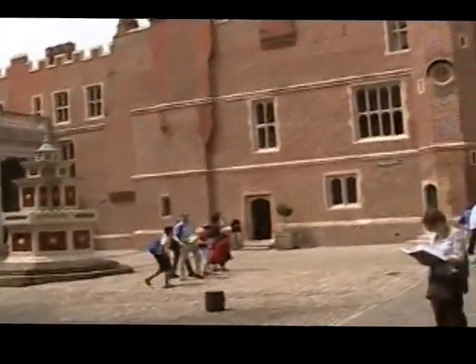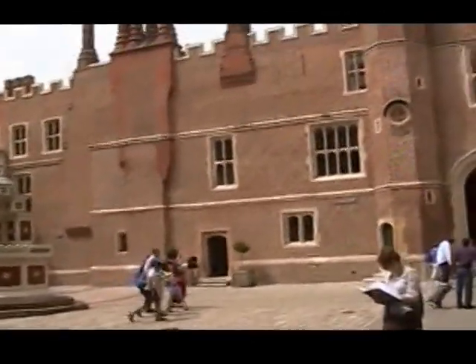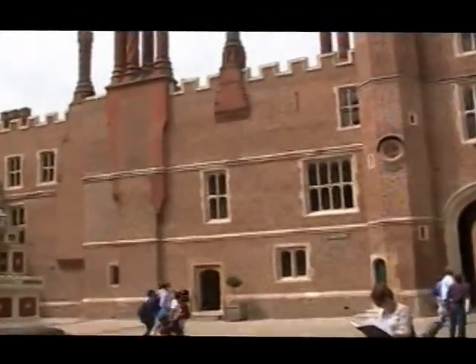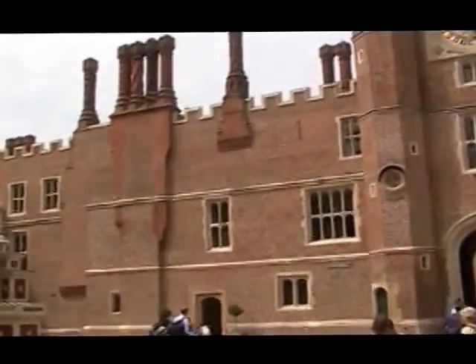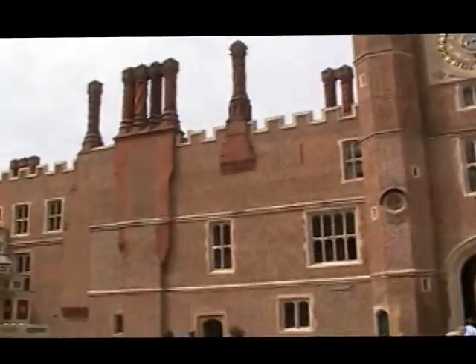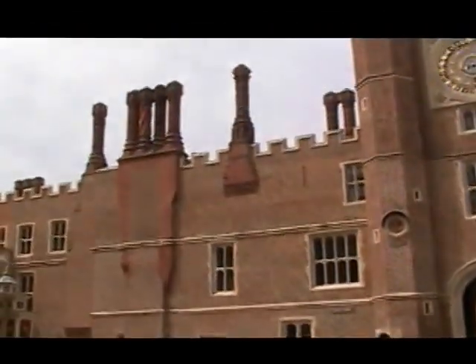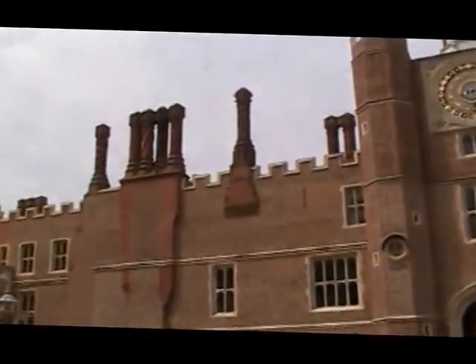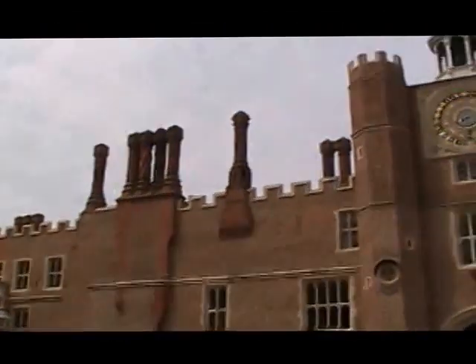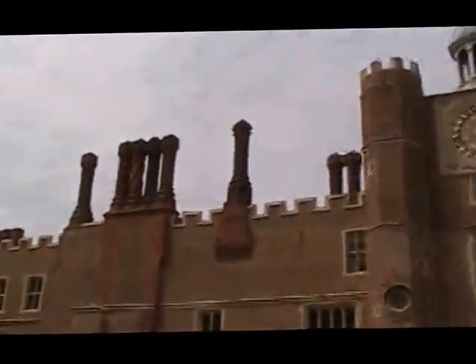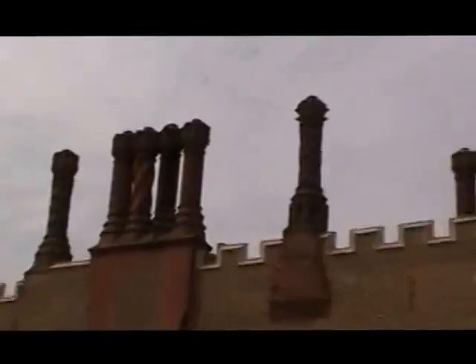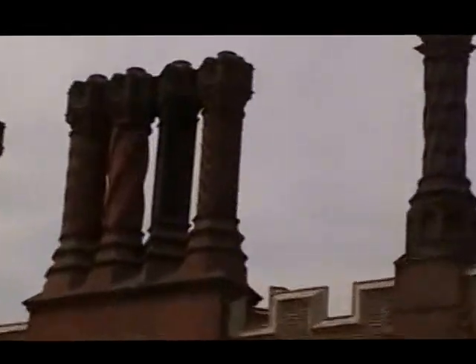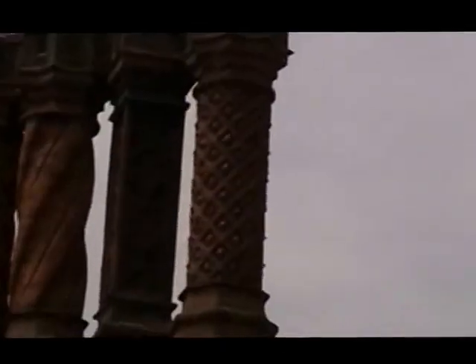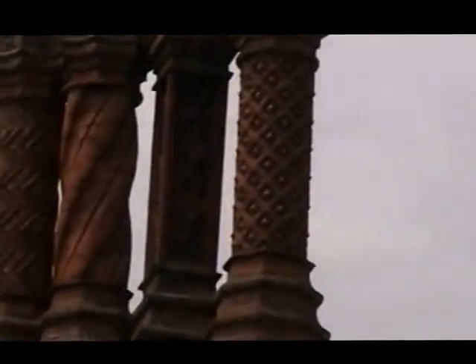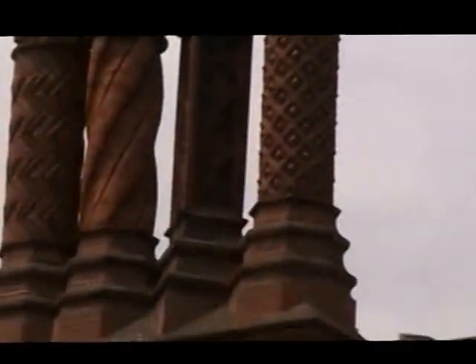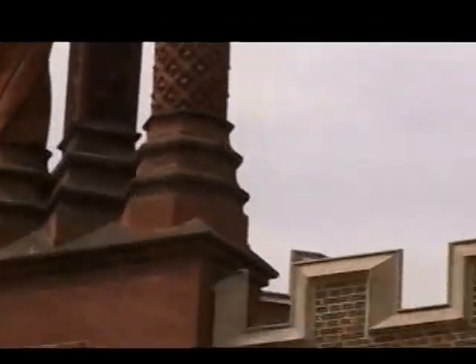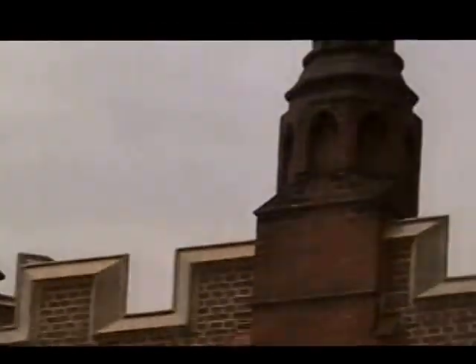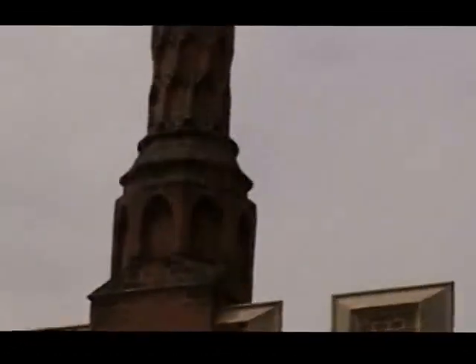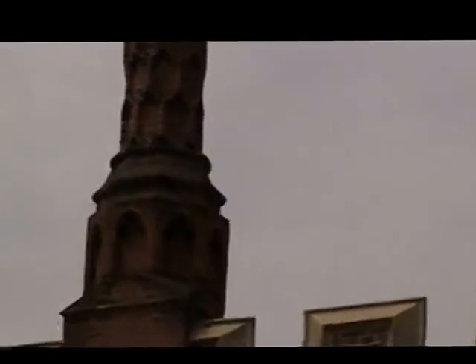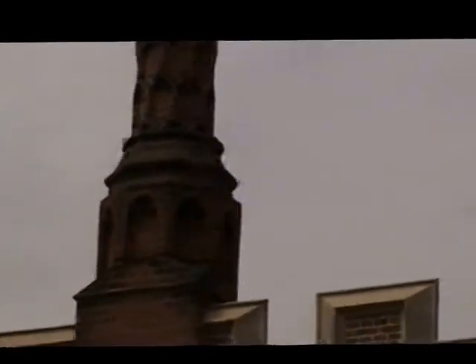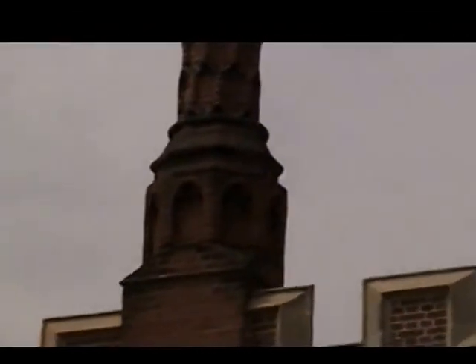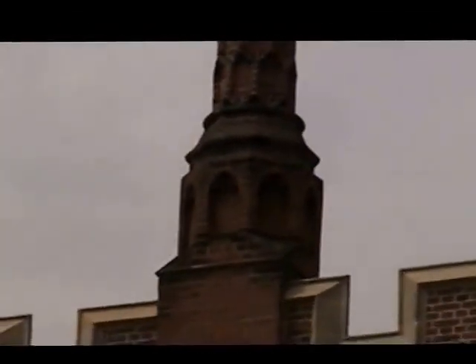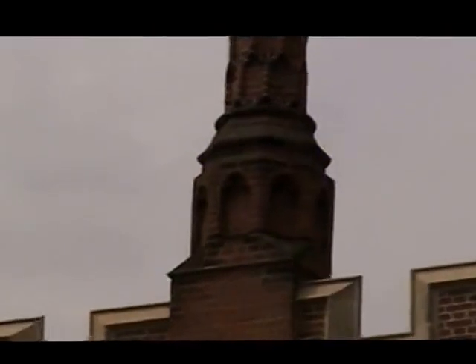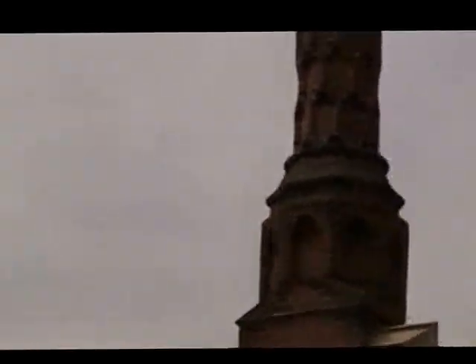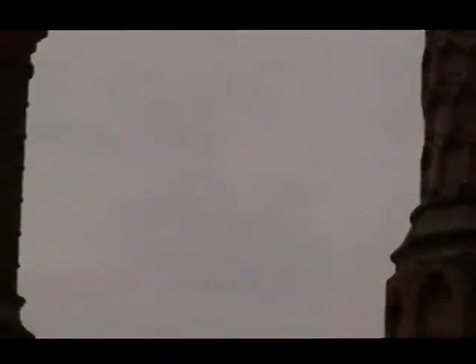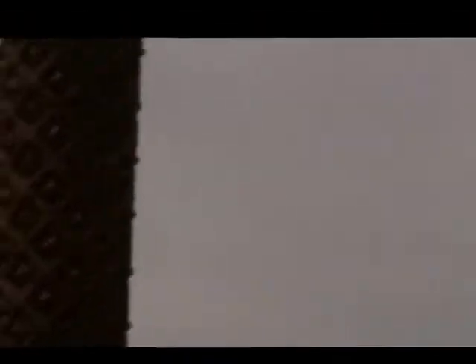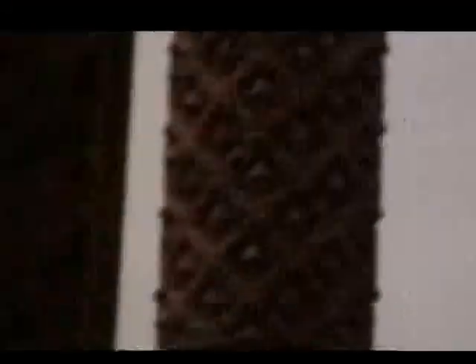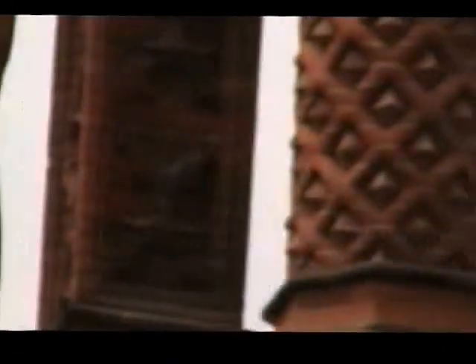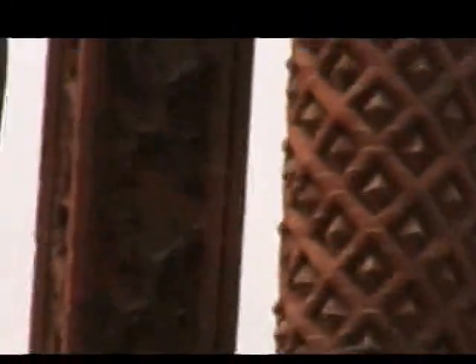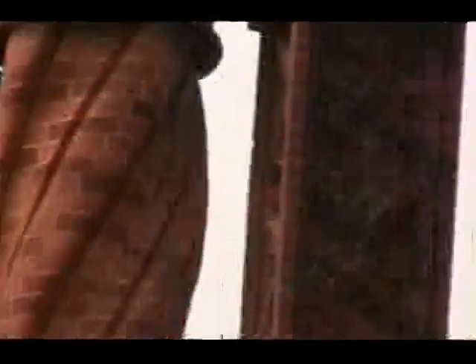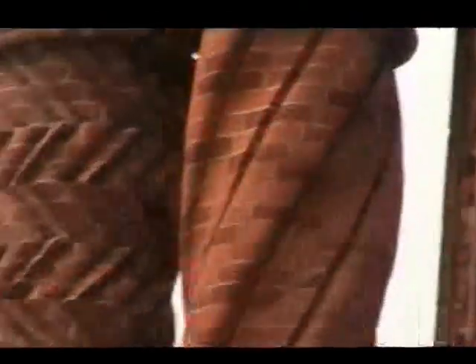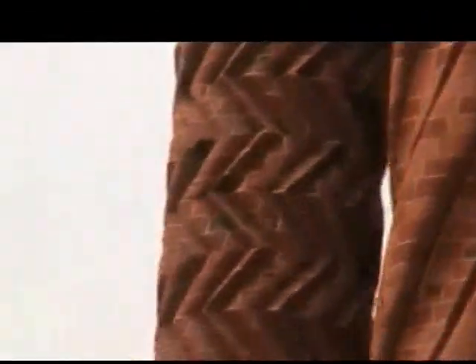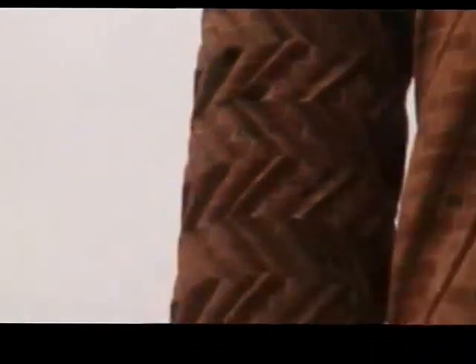And here's a good view of the chimney stacks — very intricately designed brickwork on the chimneys here in this section. Isn't that amazing? Look at these chimneys, they're works of art. I like Hampton Court better than Windsor Castle.